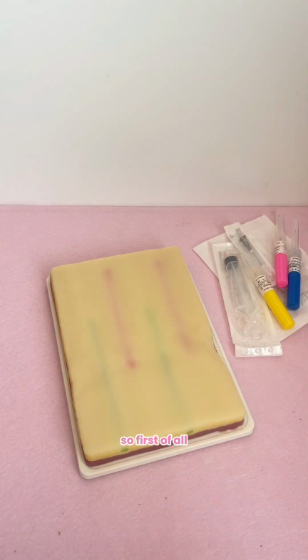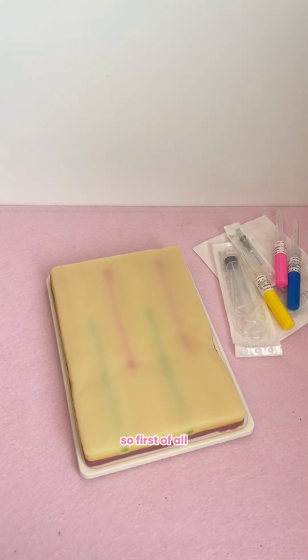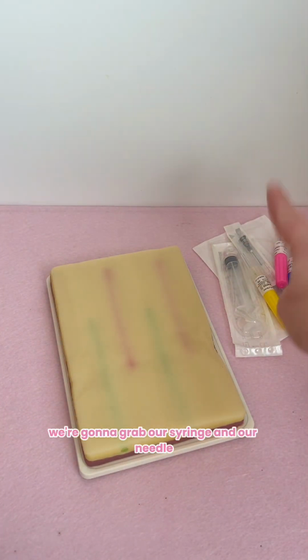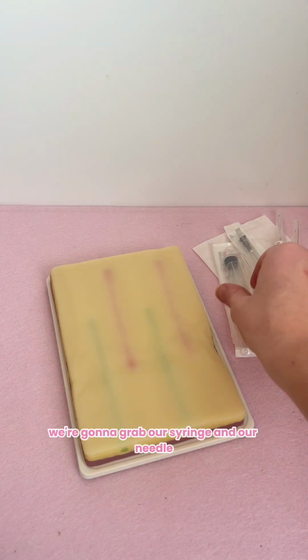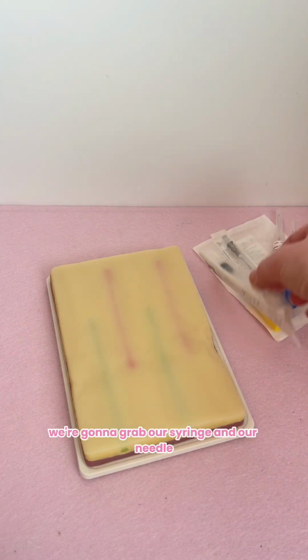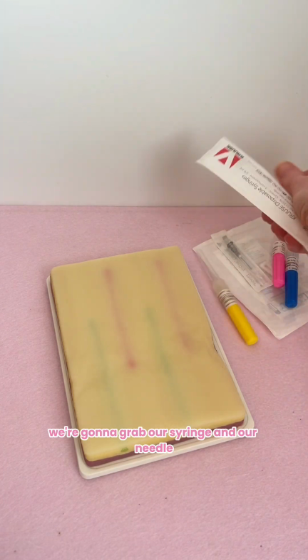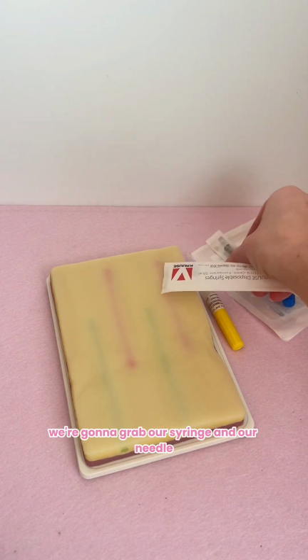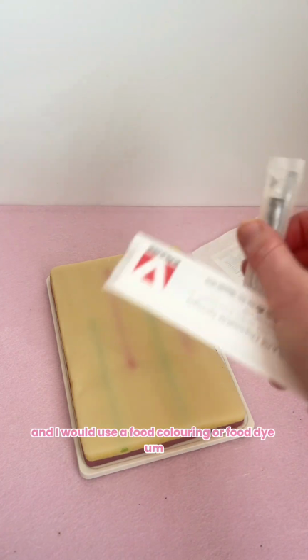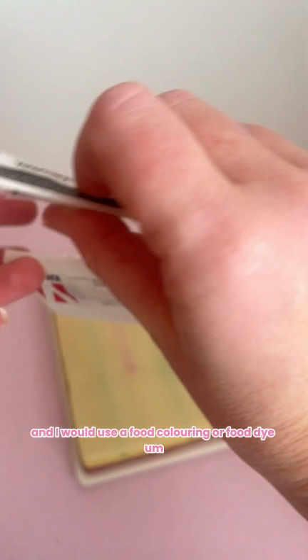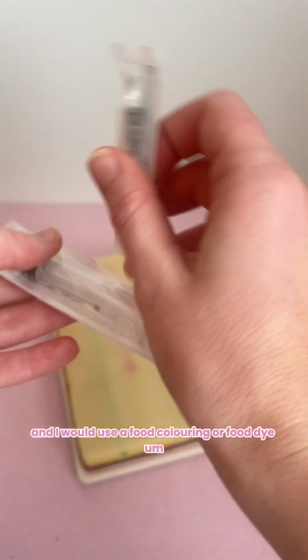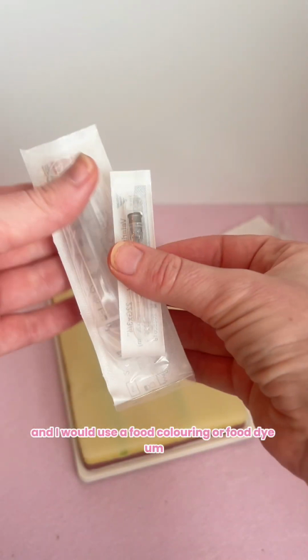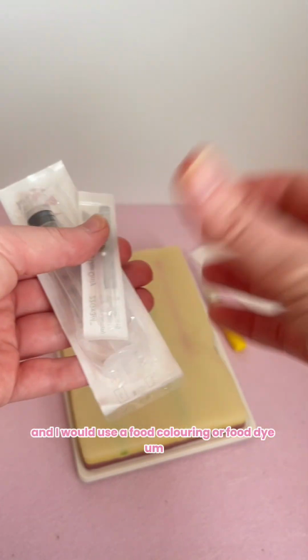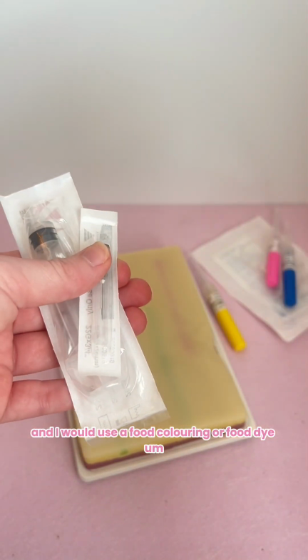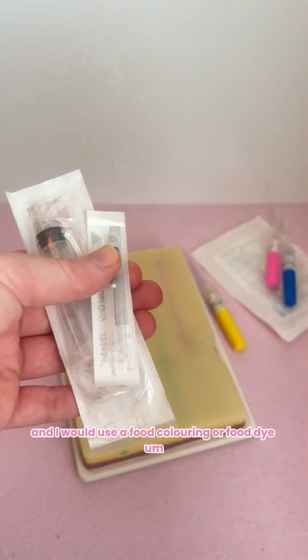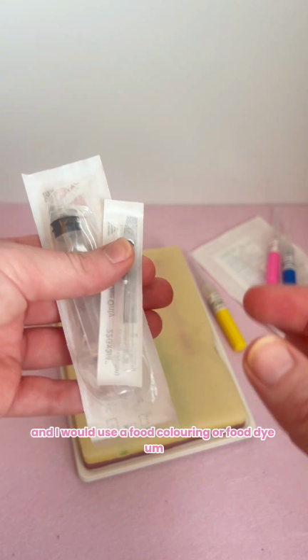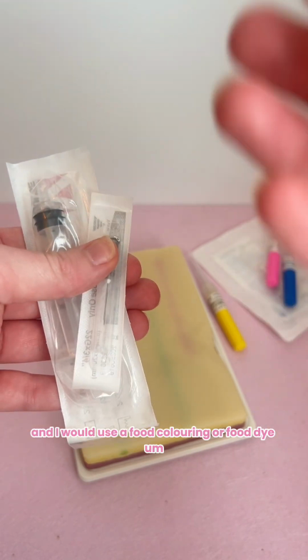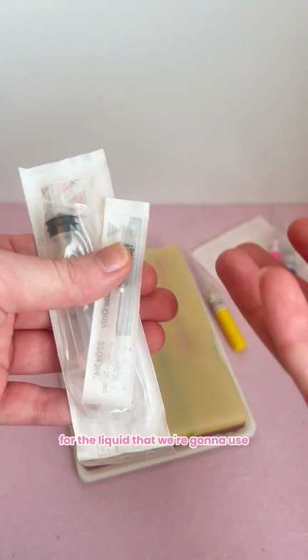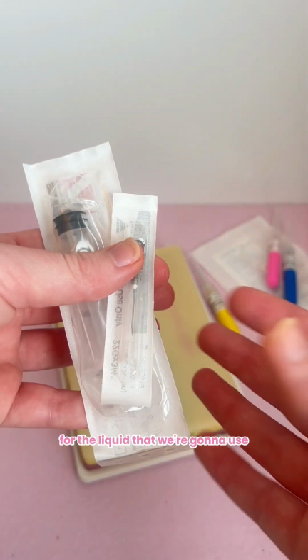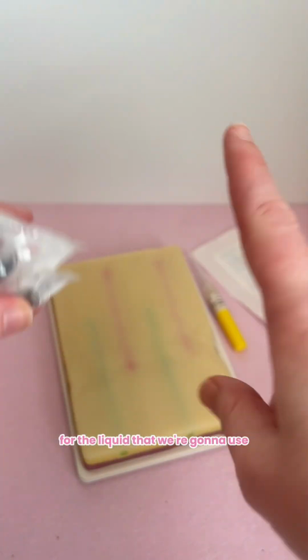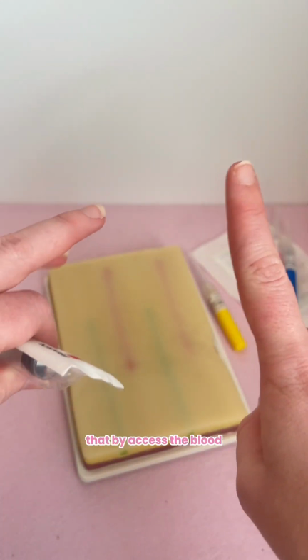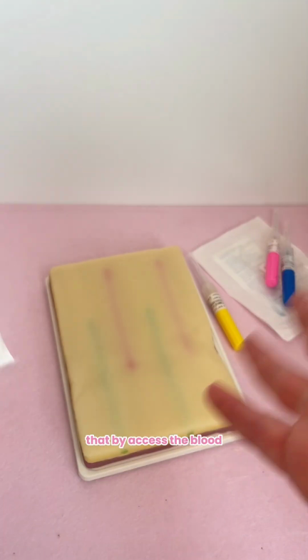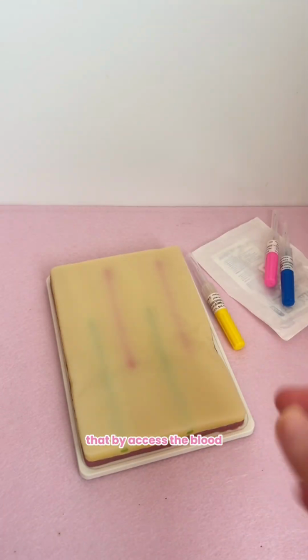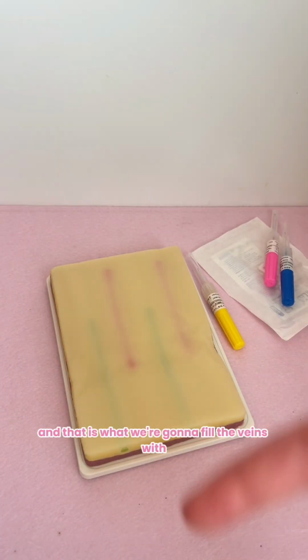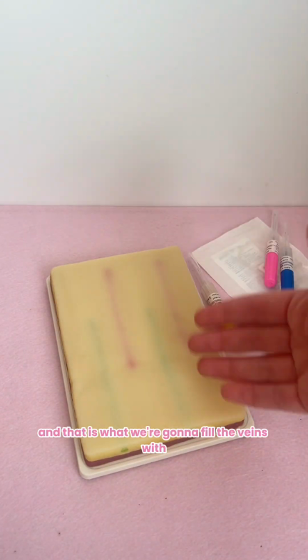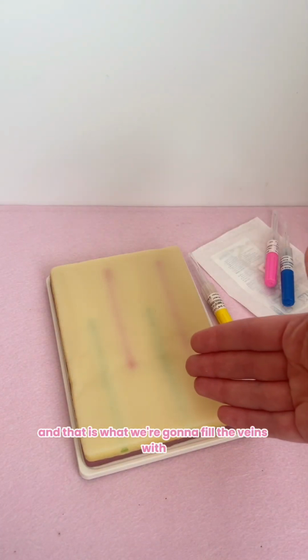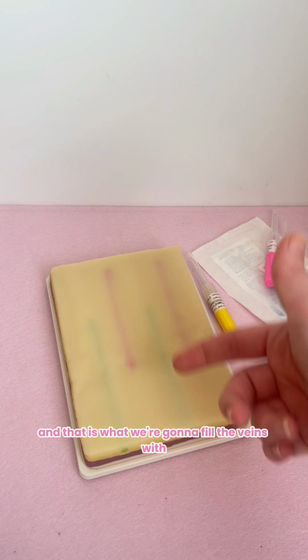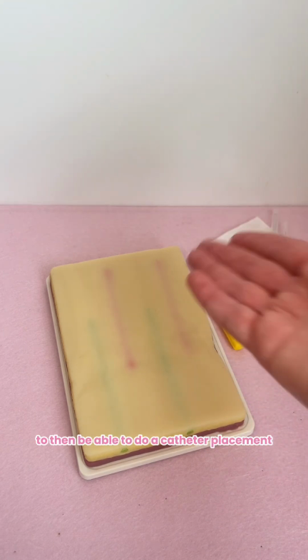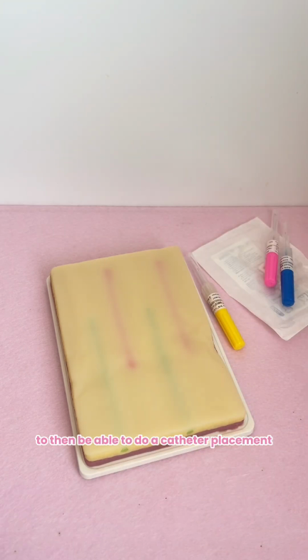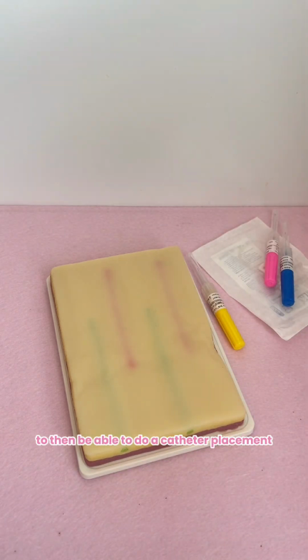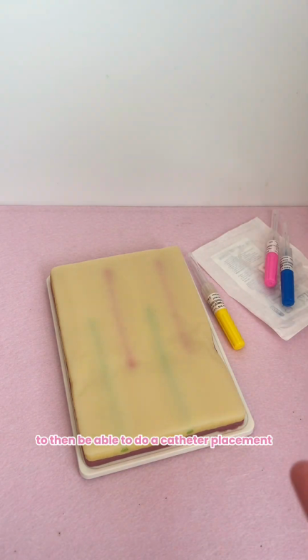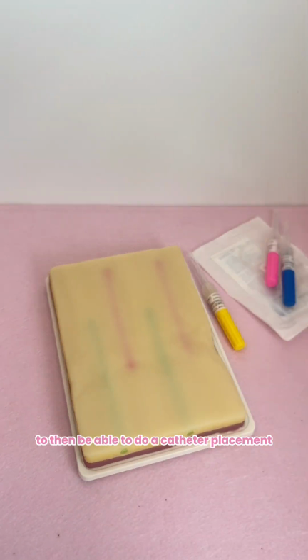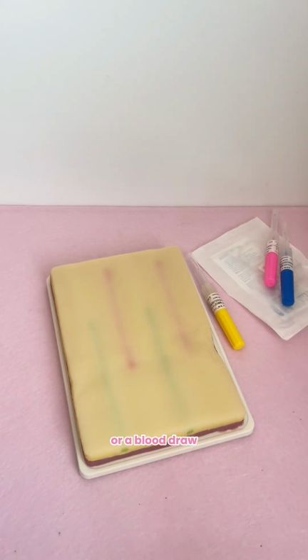First of all, we're going to grab our syringe and our needle. I would use a food colouring or food dye for the liquid we're going to use — that acts as the blood, and that is what we're going to fill the veins with to then be able to do a catheter placement or a blood draw.